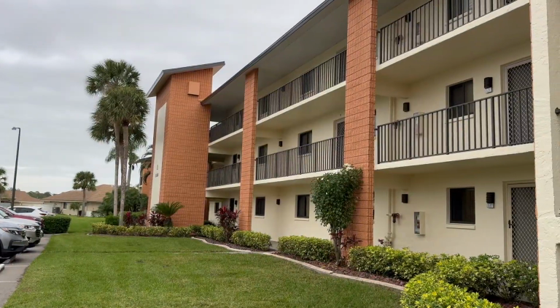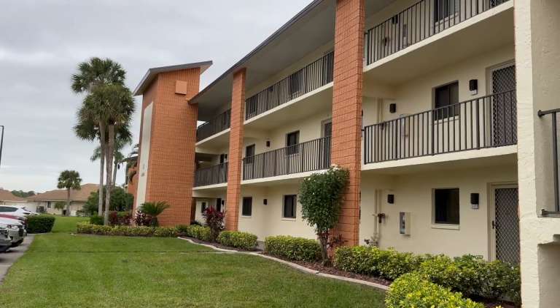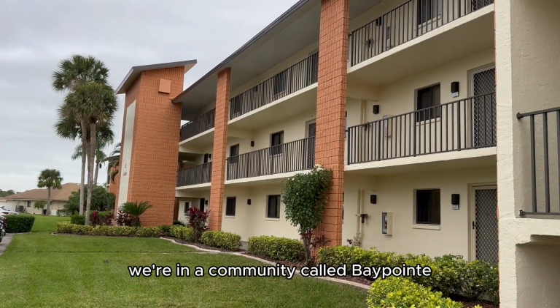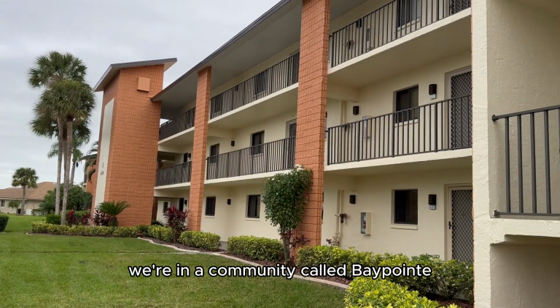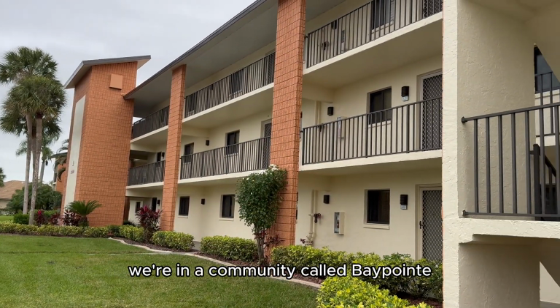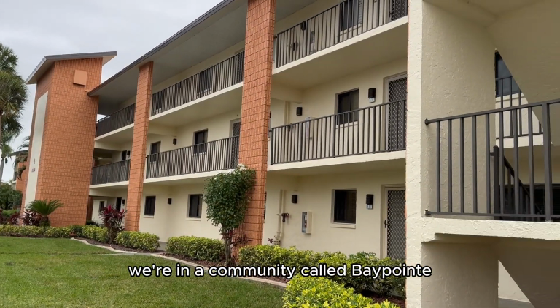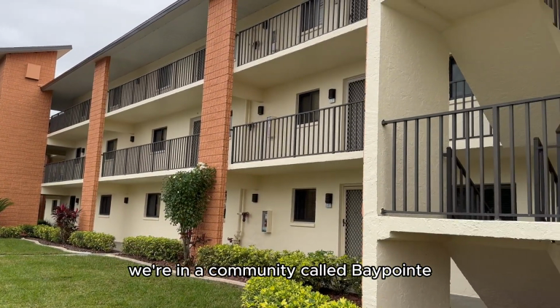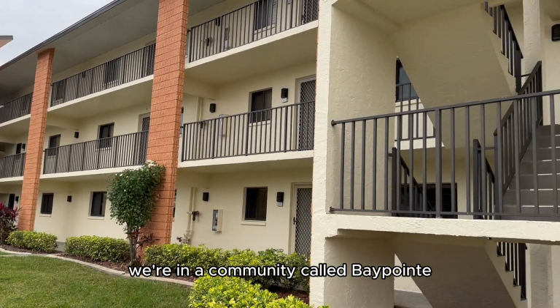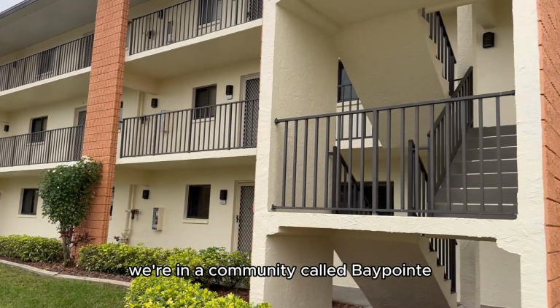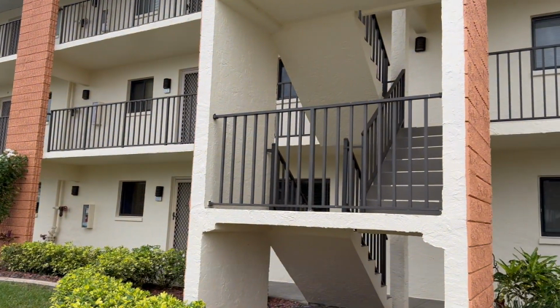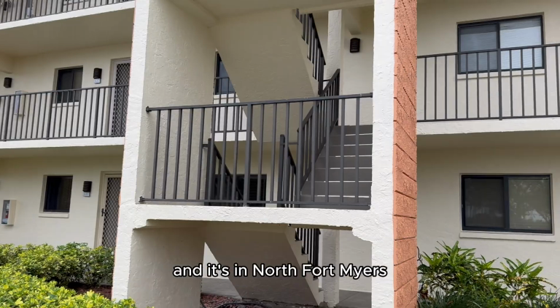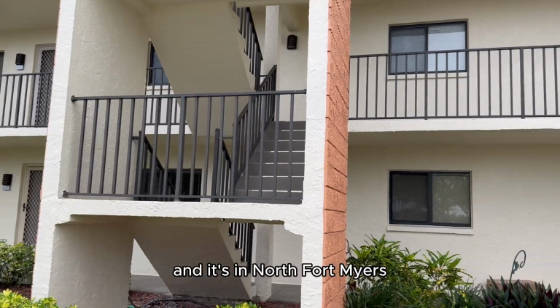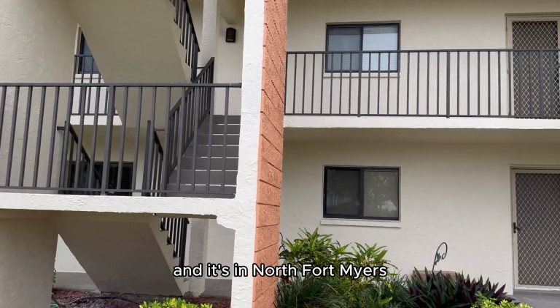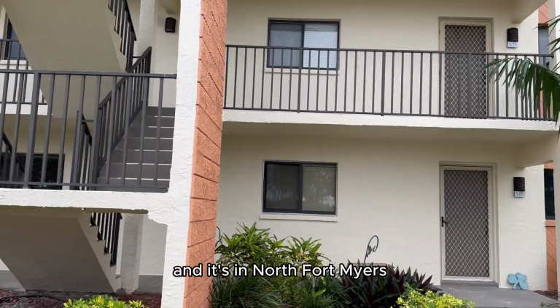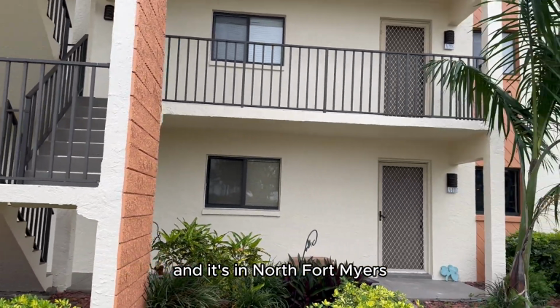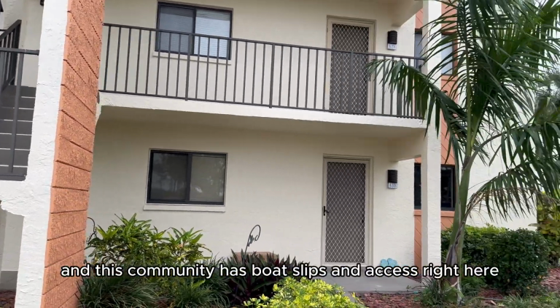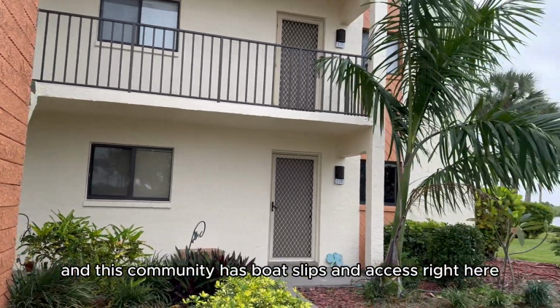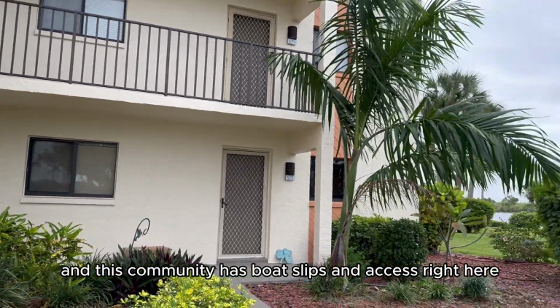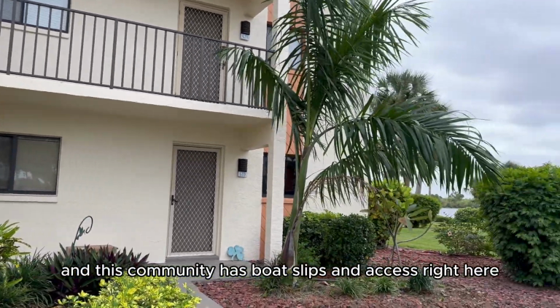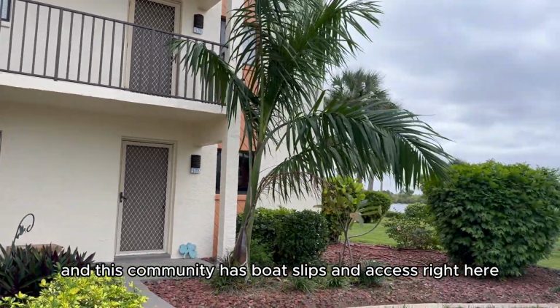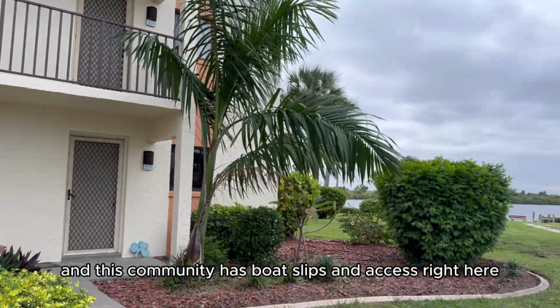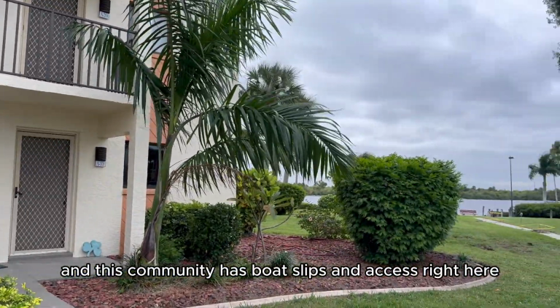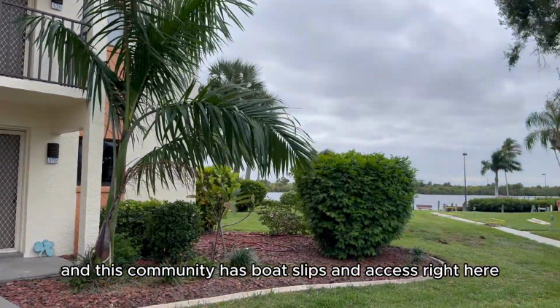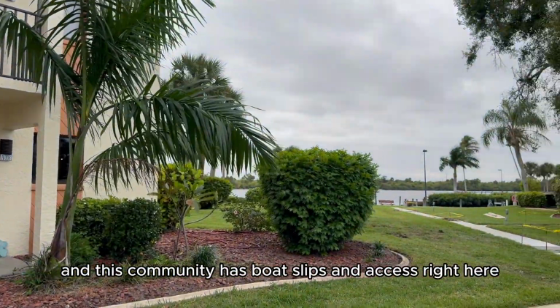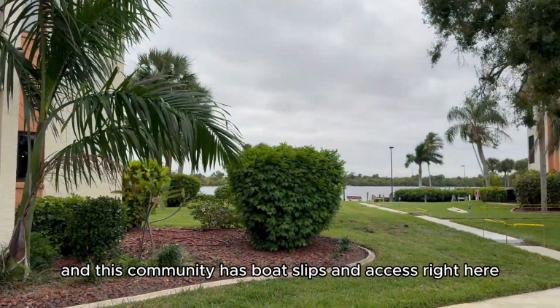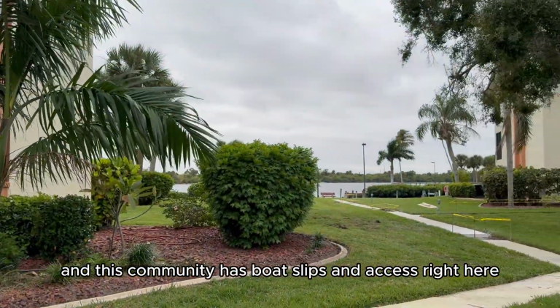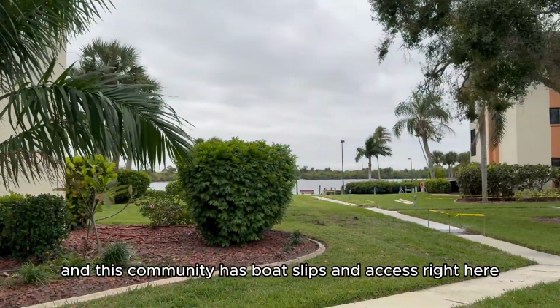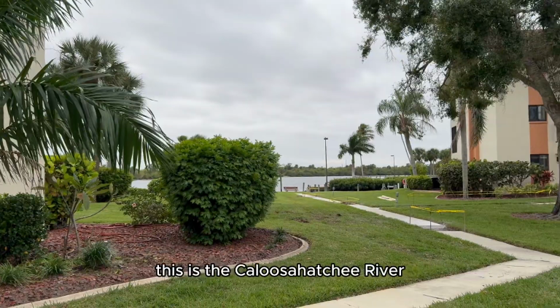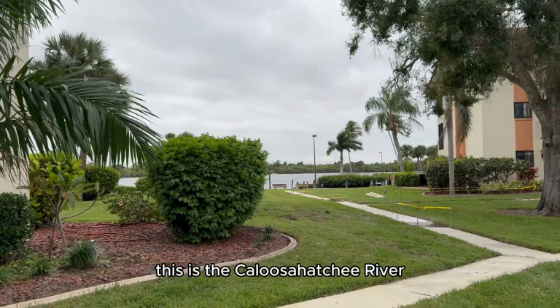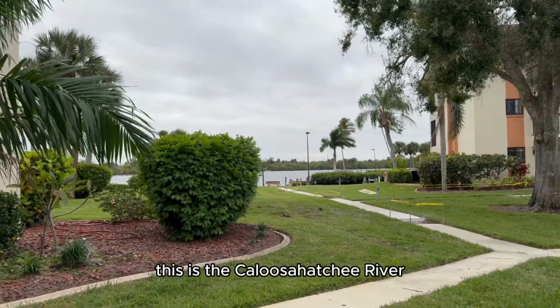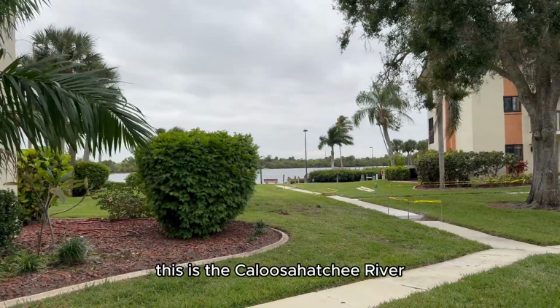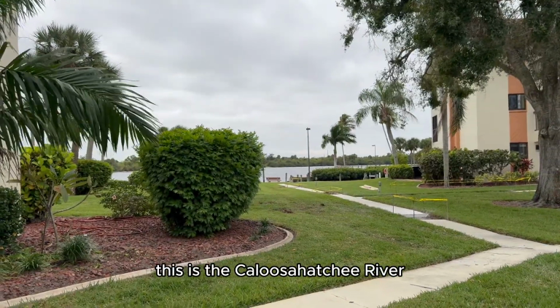We're in a community called Bay Point in North Fort Myers, and this community has boat slips and access right here on the Caloosahatchee River.